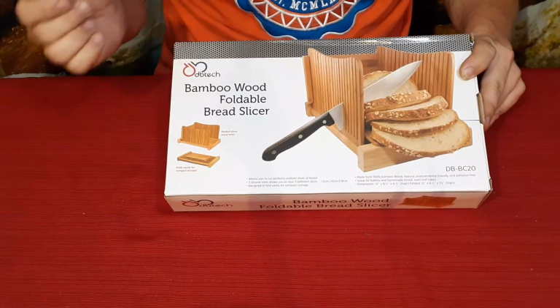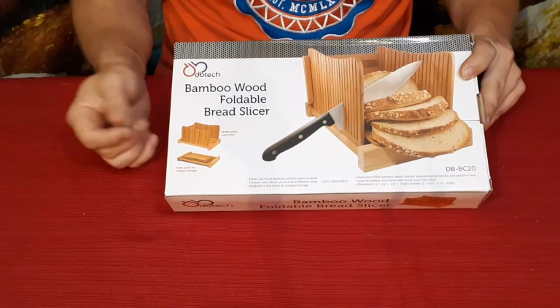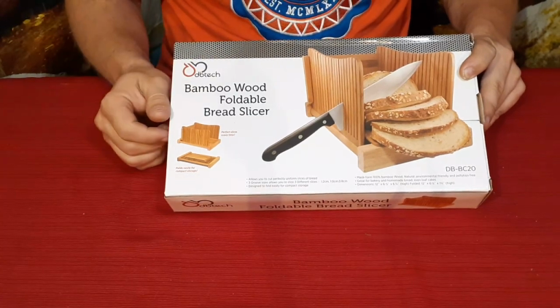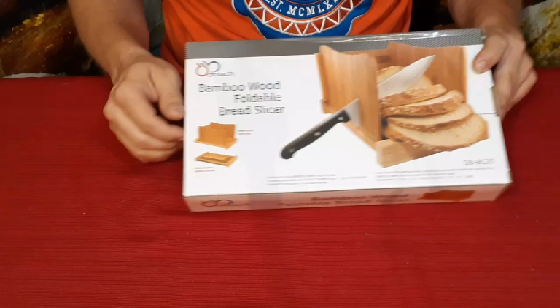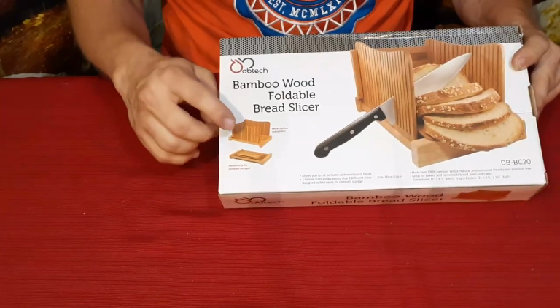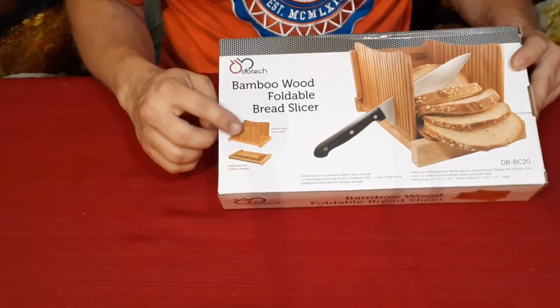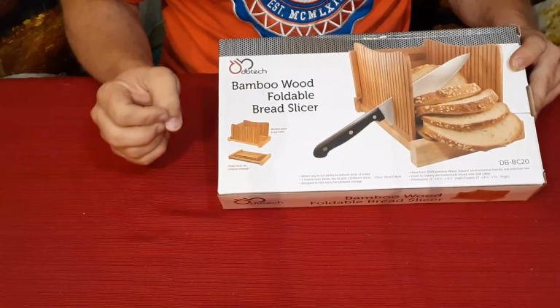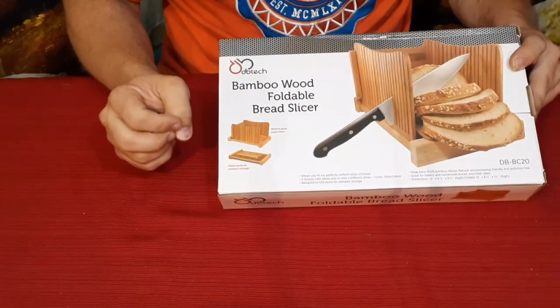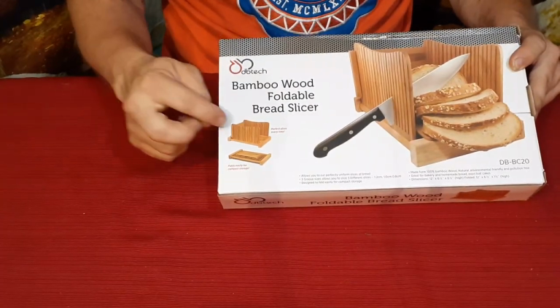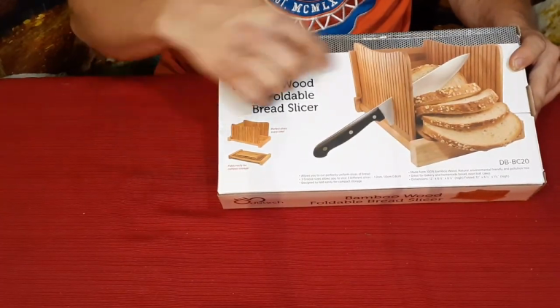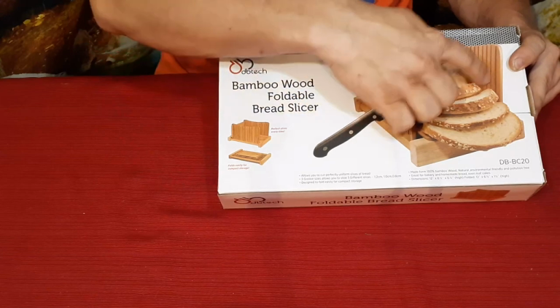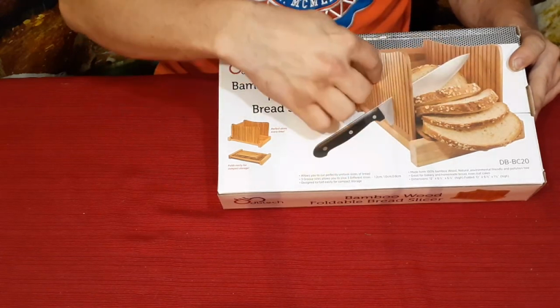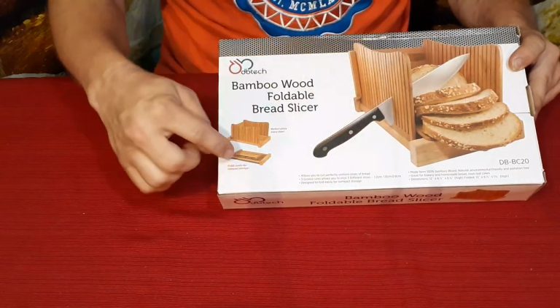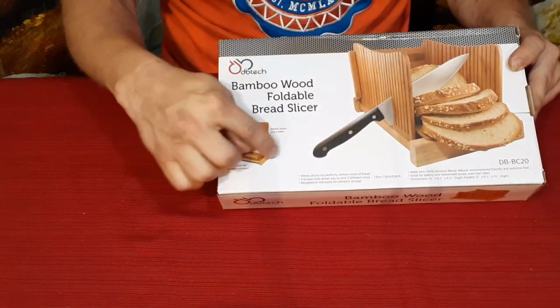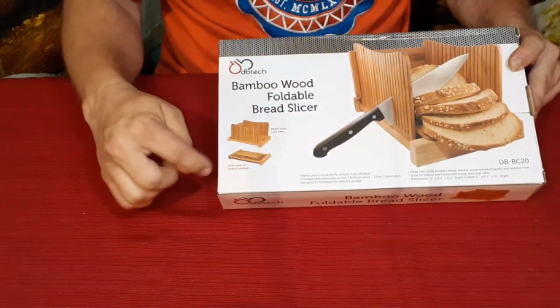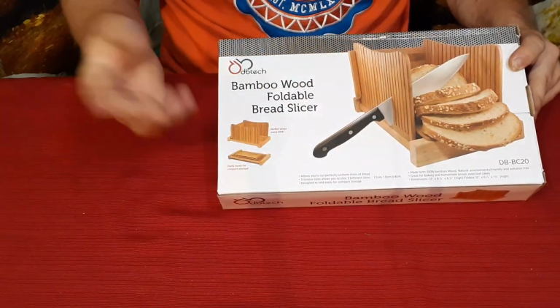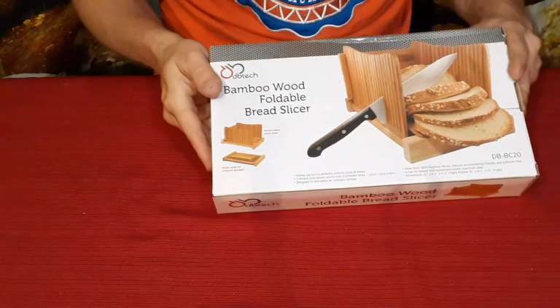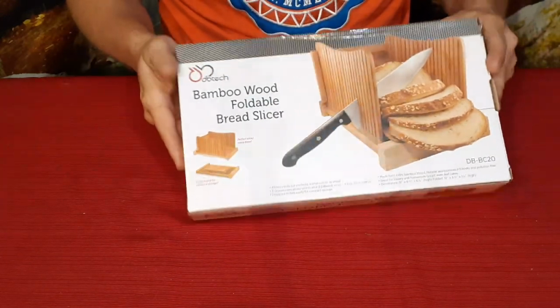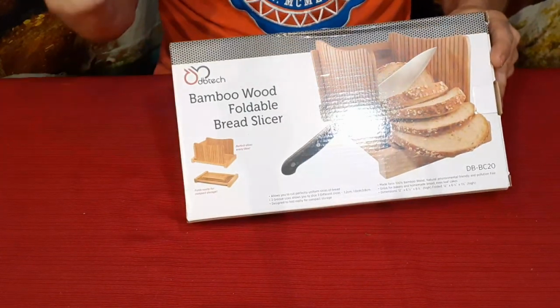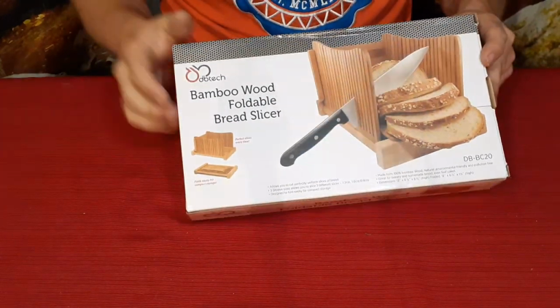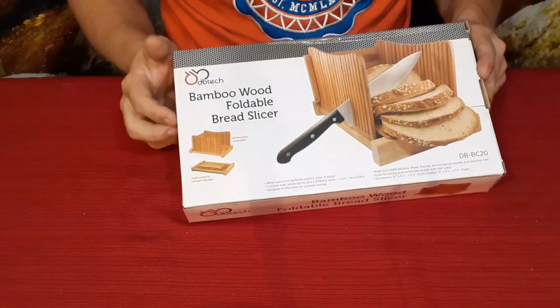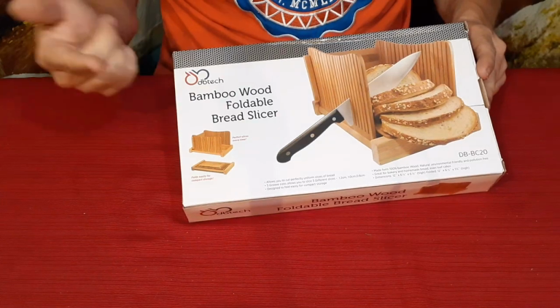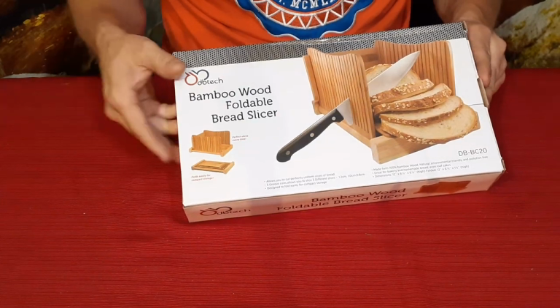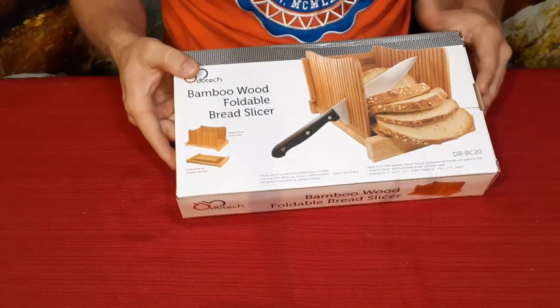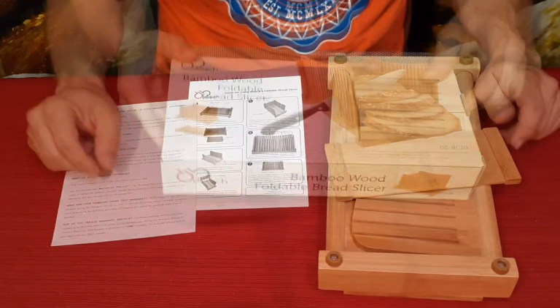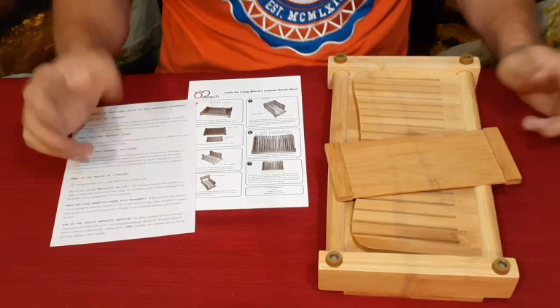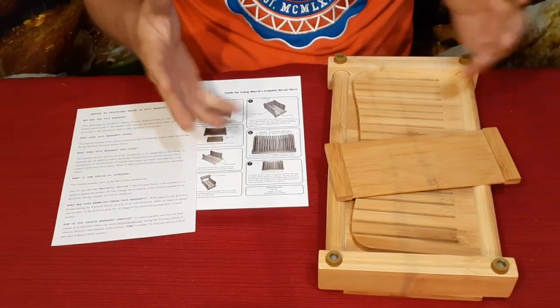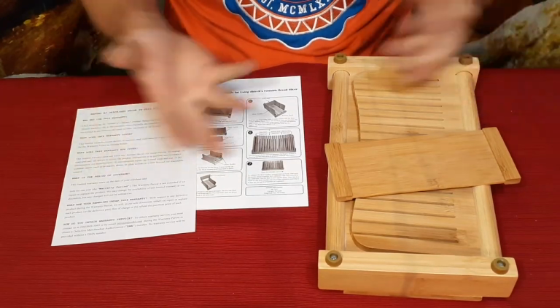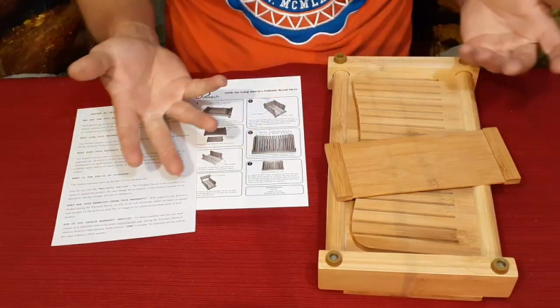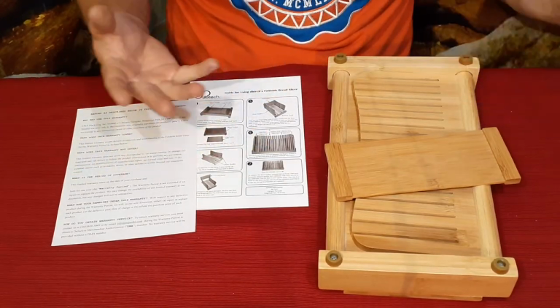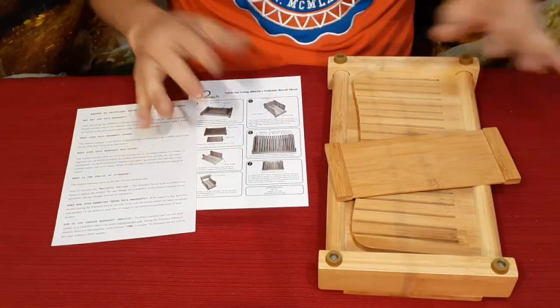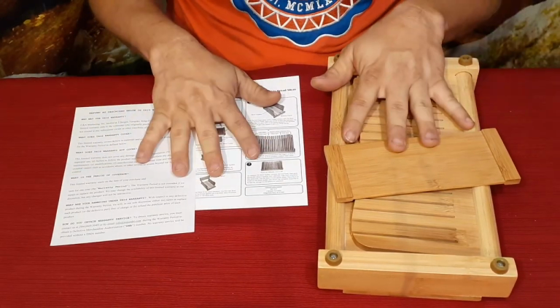Another thing is, as it says right there, it is foldable. You can see a little picture right there — it is folded out of course, and then when it's folded up it folds flat. Matter of fact, why don't we open it up and we can actually see that.